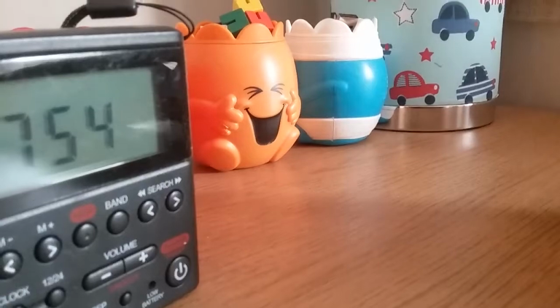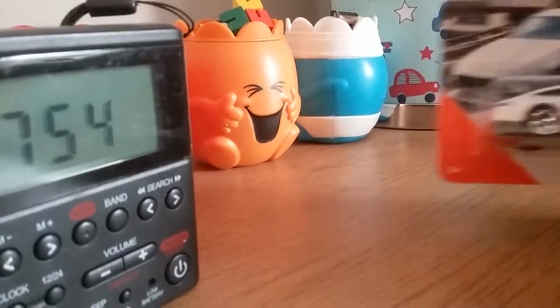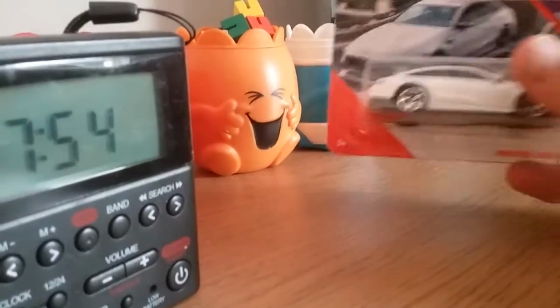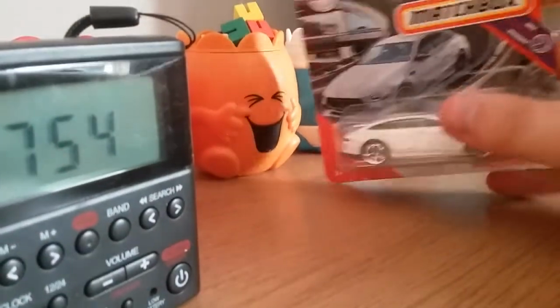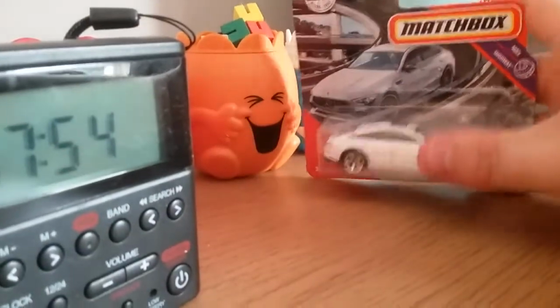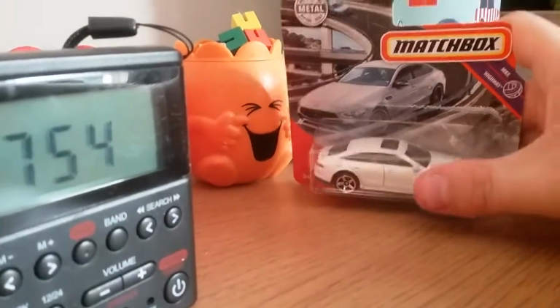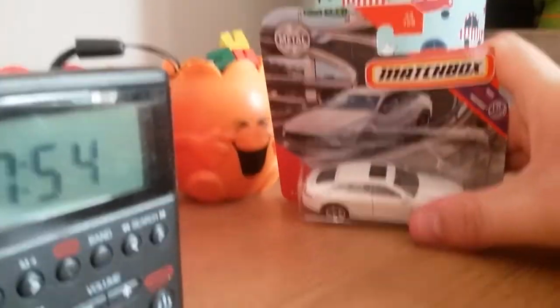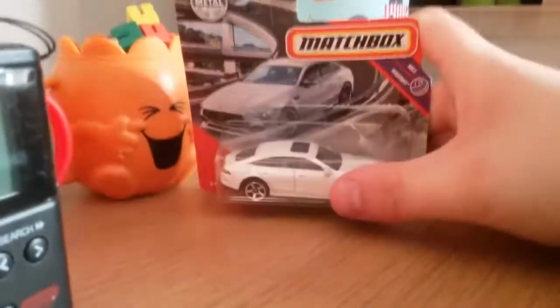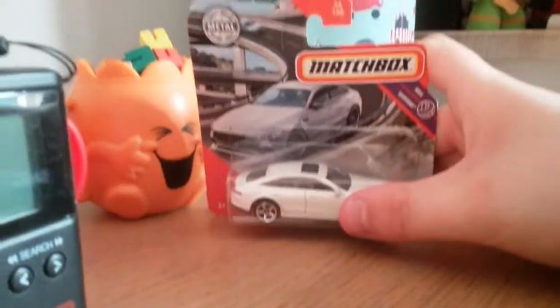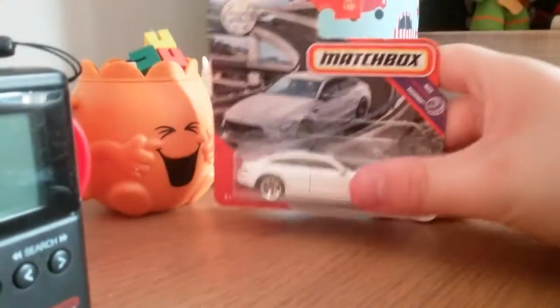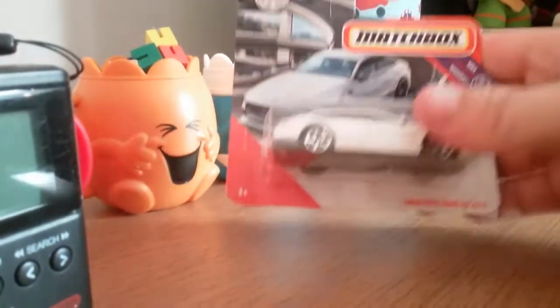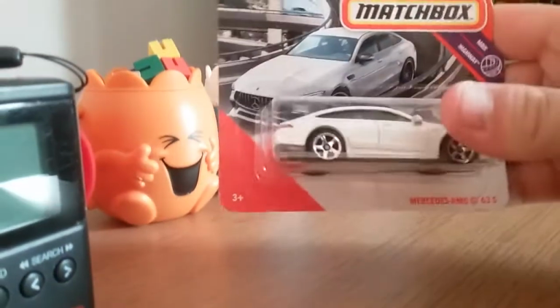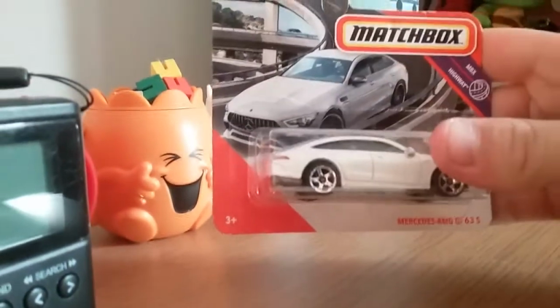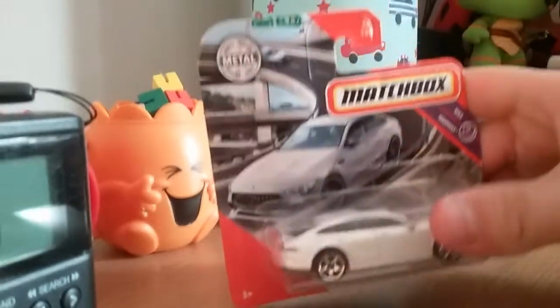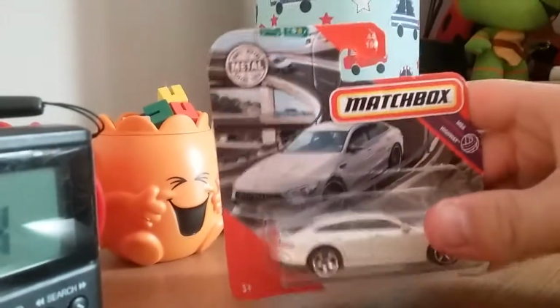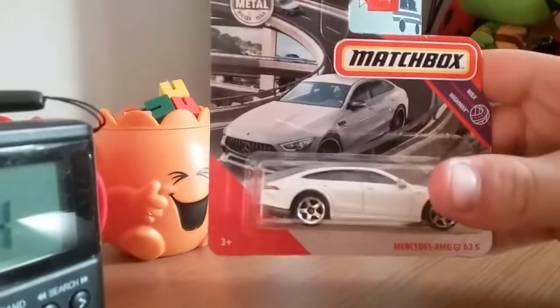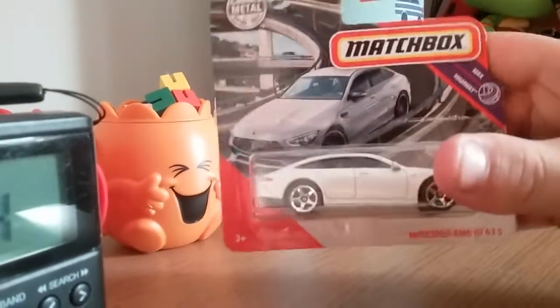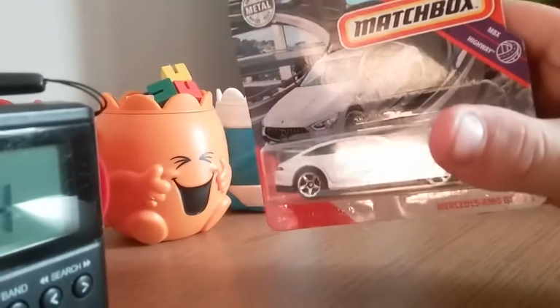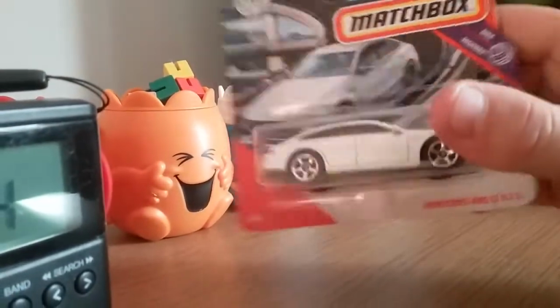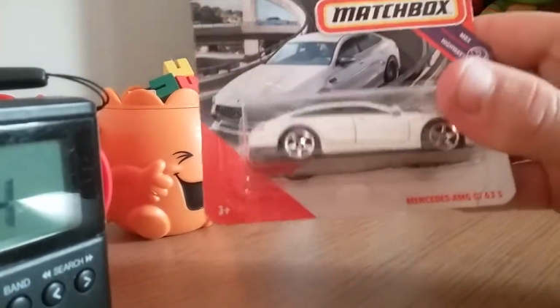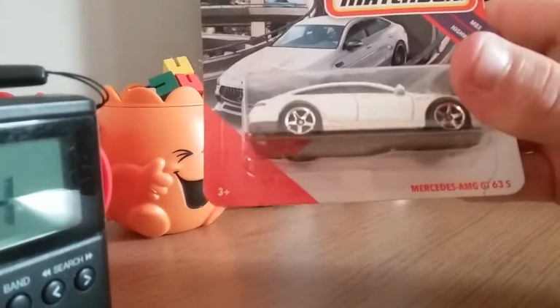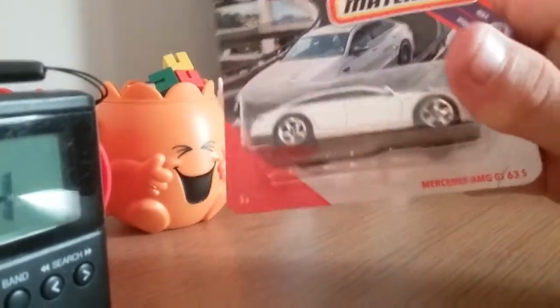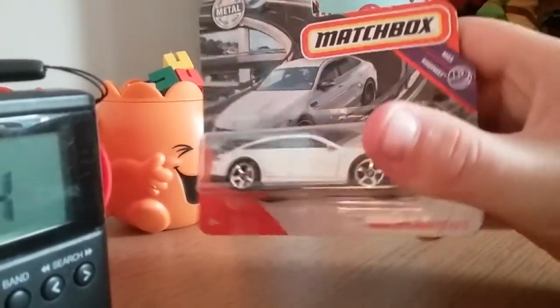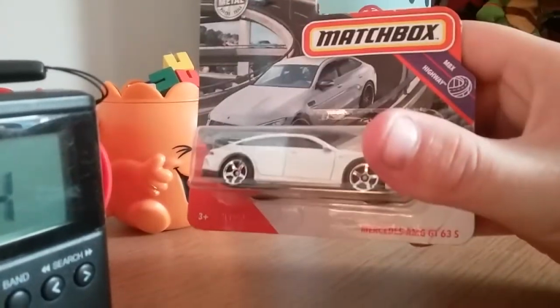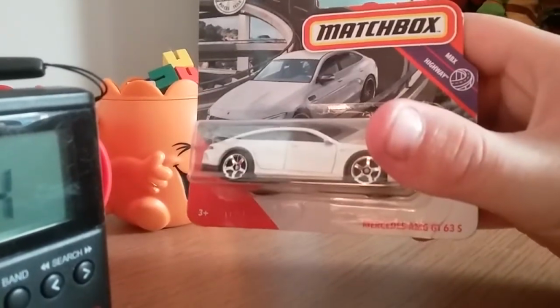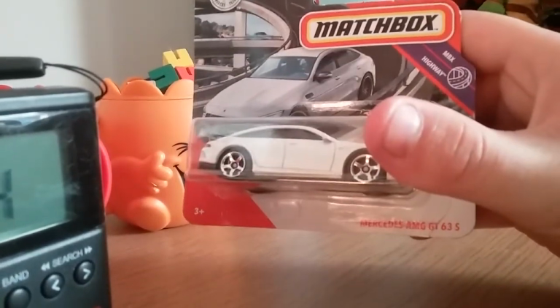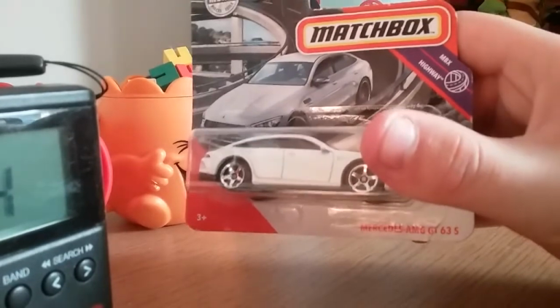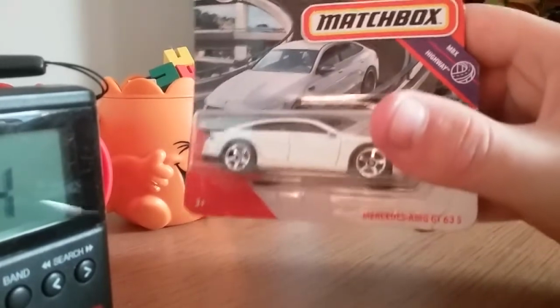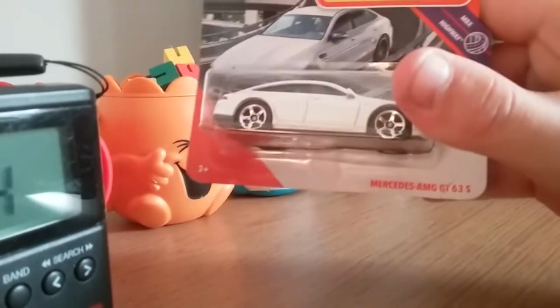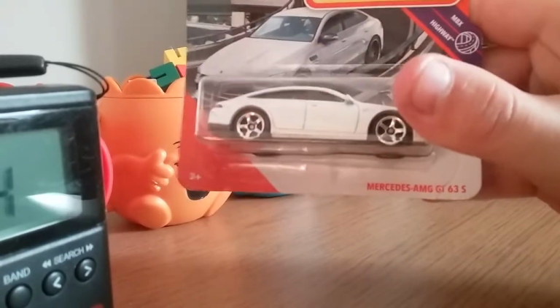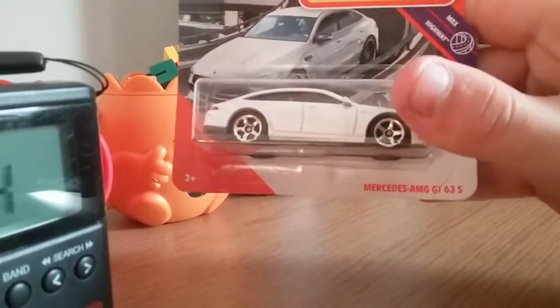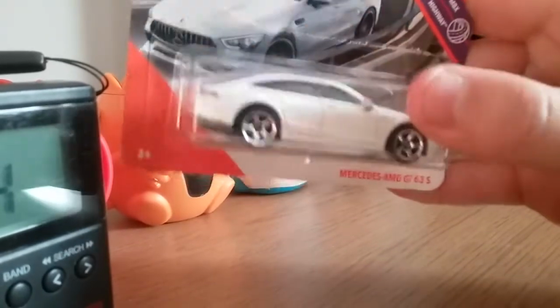Hey guys, please like and subscribe if you're new. This is a new Matchbox car — Machides AMG GT63S.